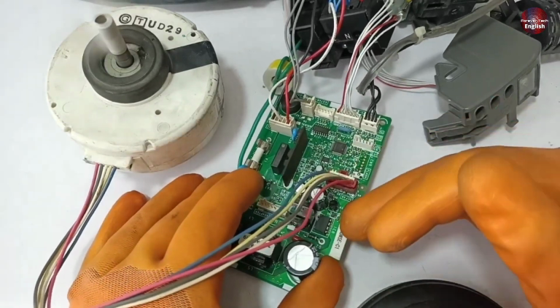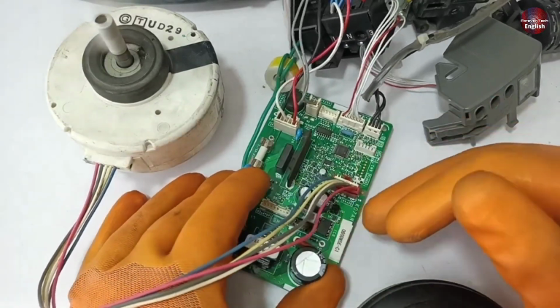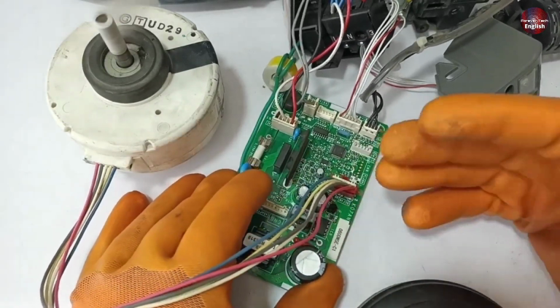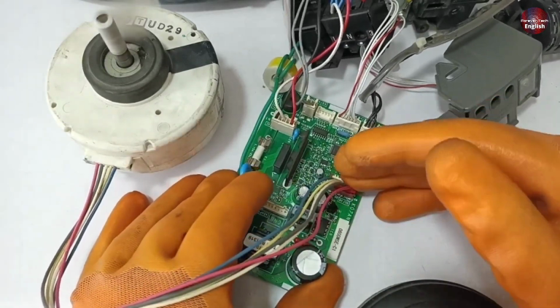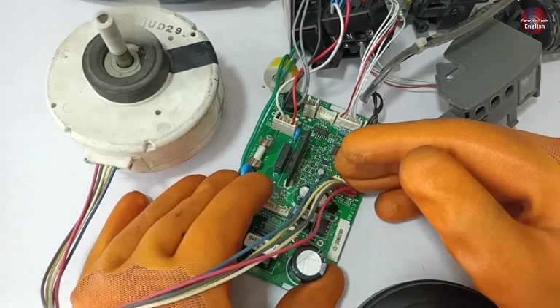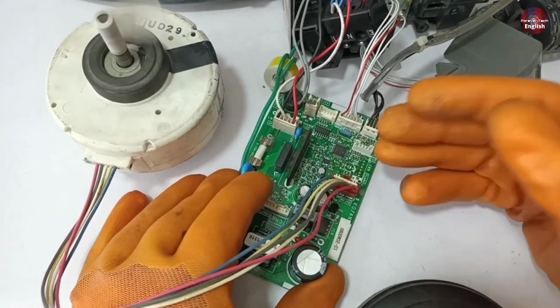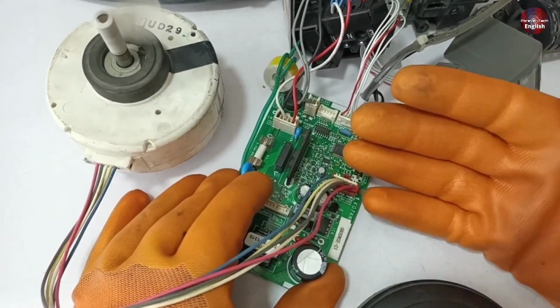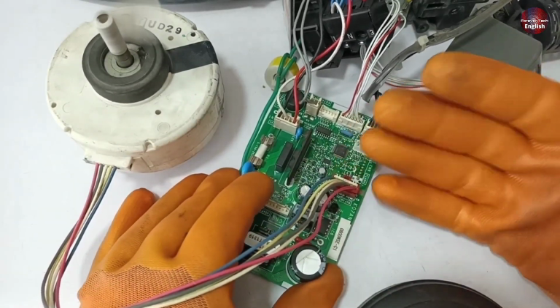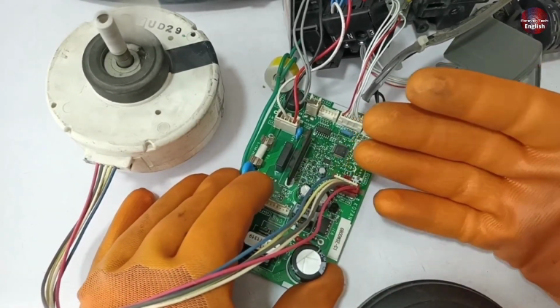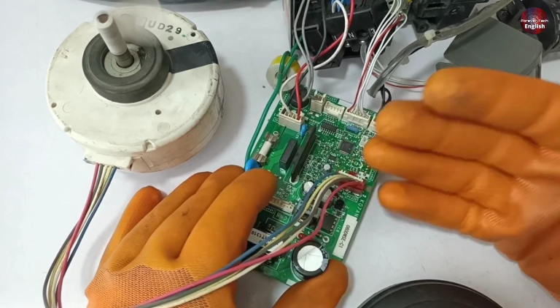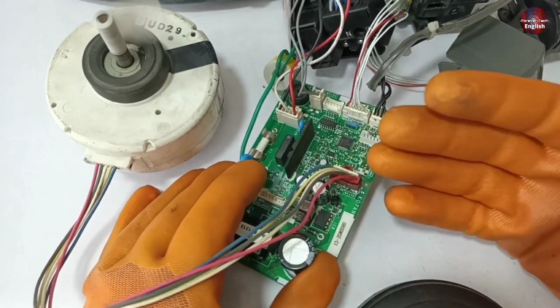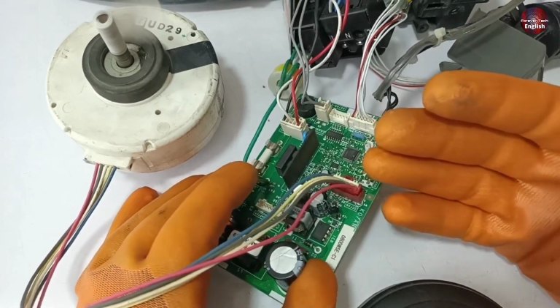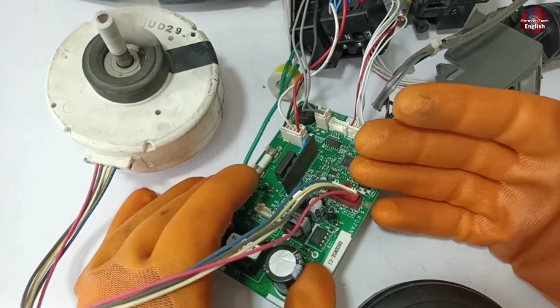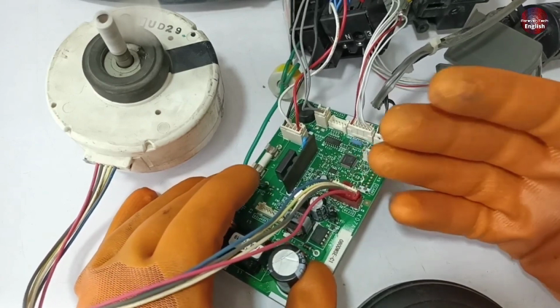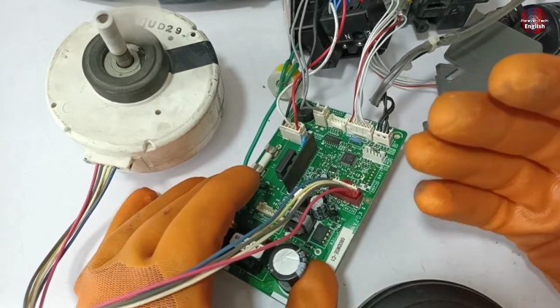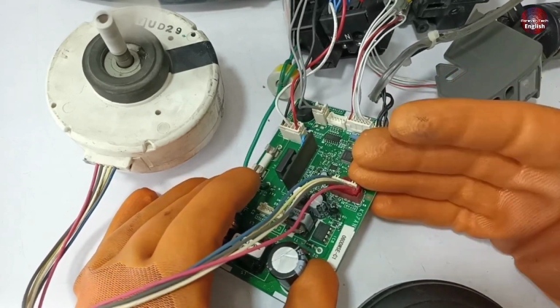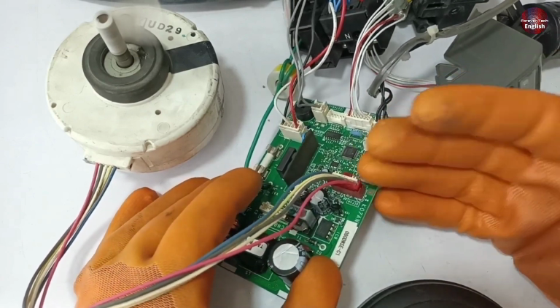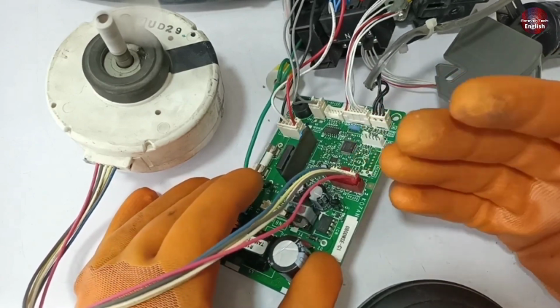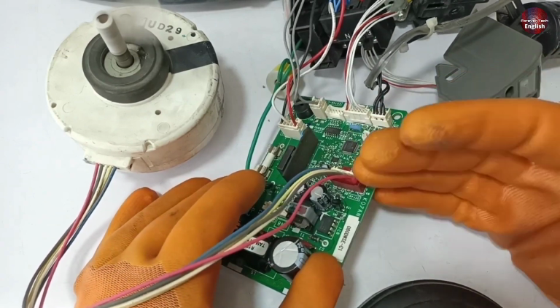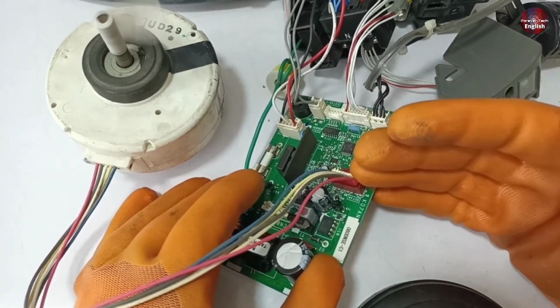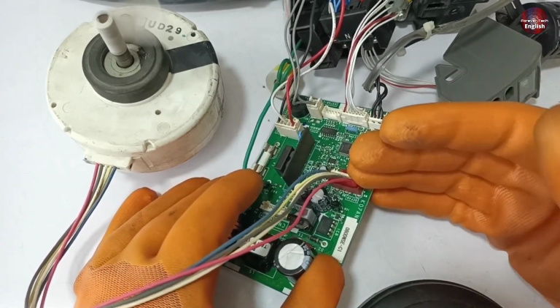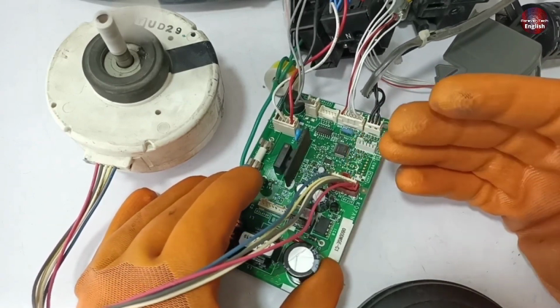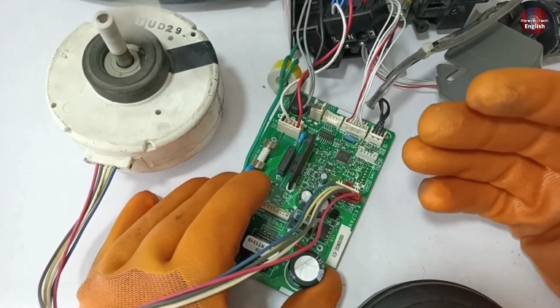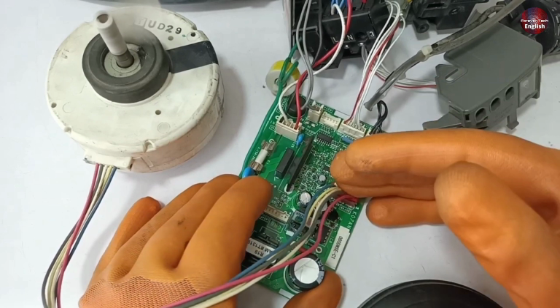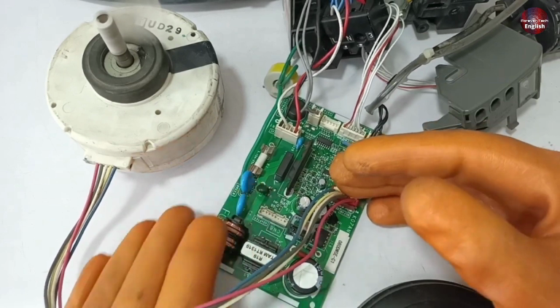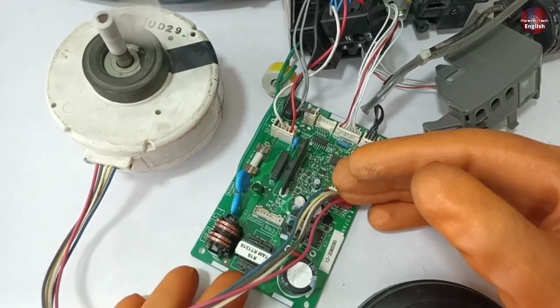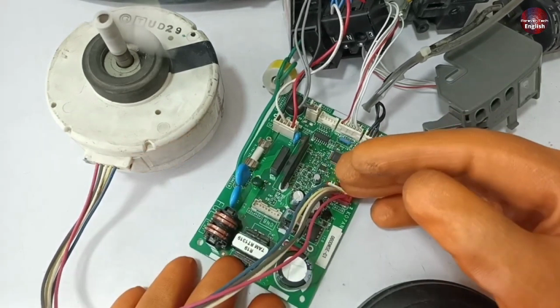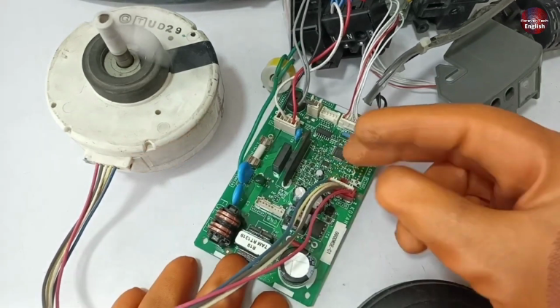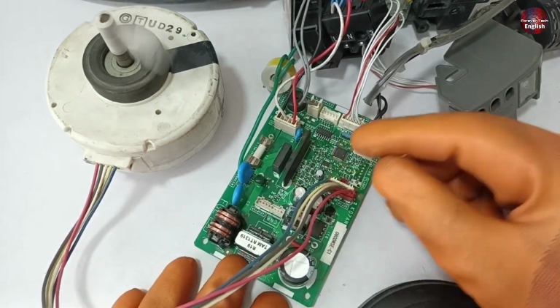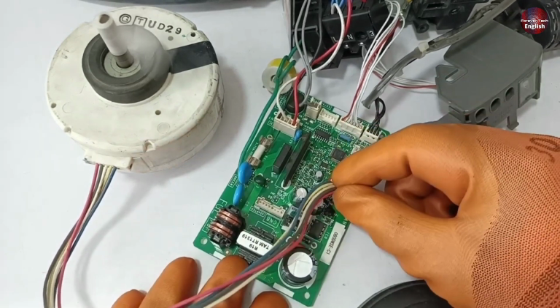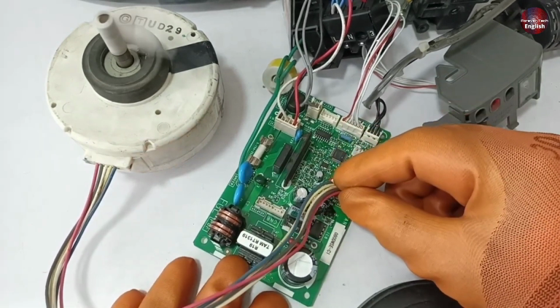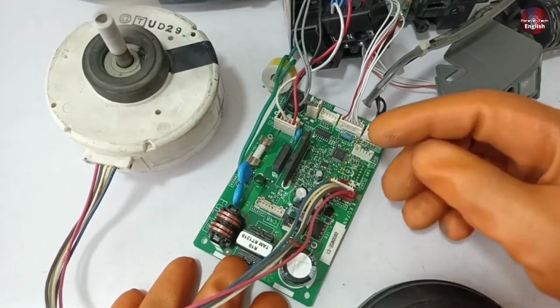After two days of shooting this part of the video, I went to the customer's office, fit the motherboard, and it didn't make any problem. I couldn't shoot a video in the customer's office.